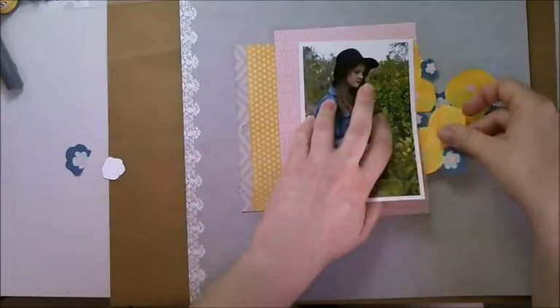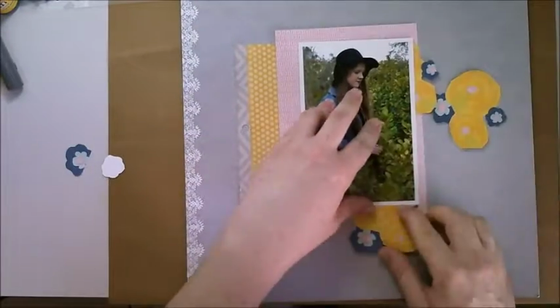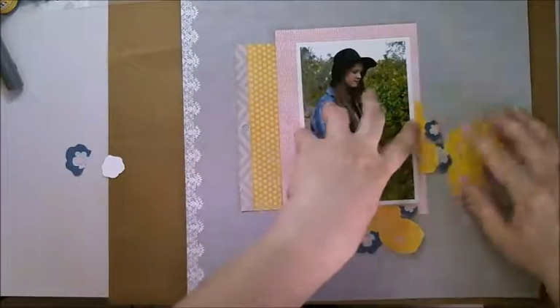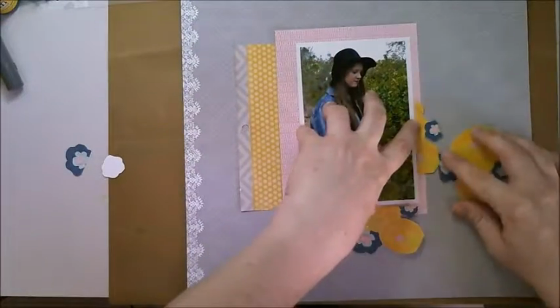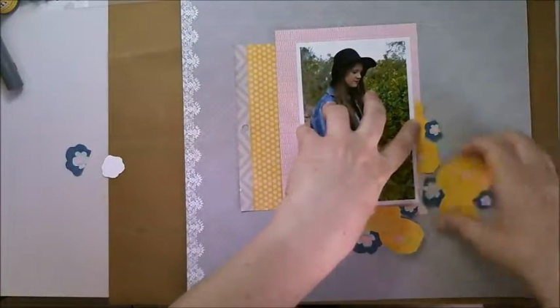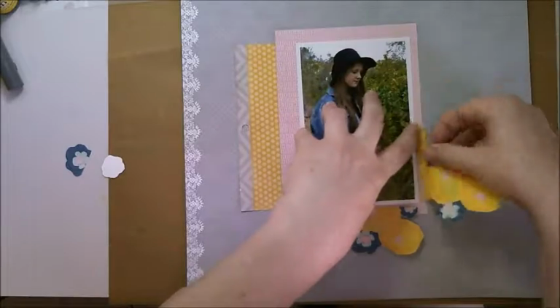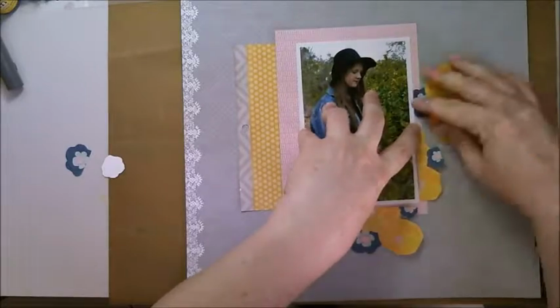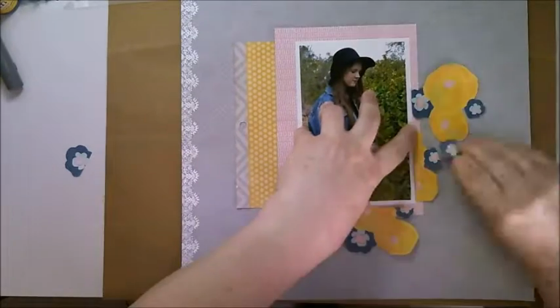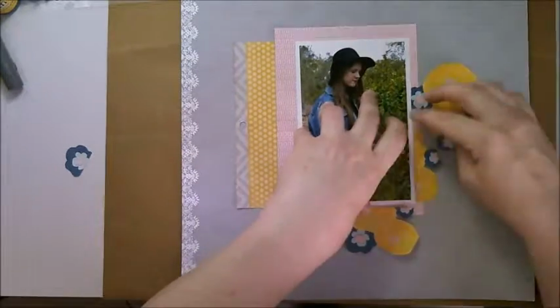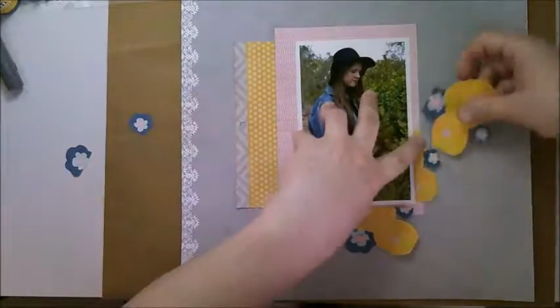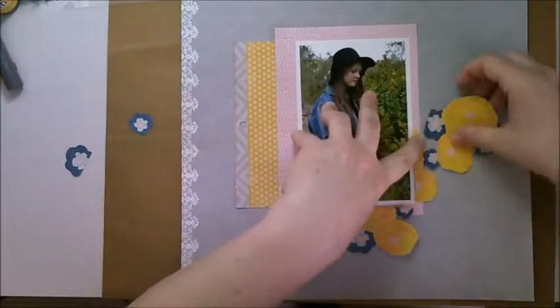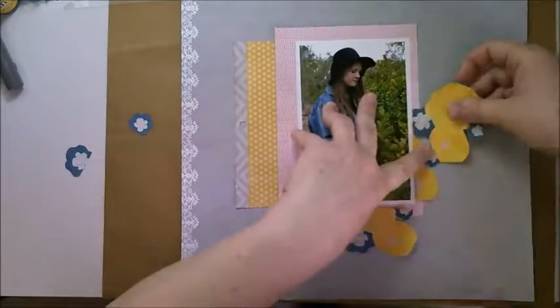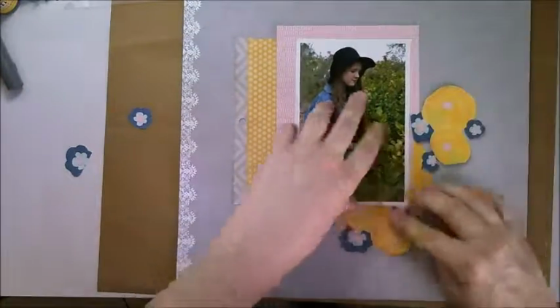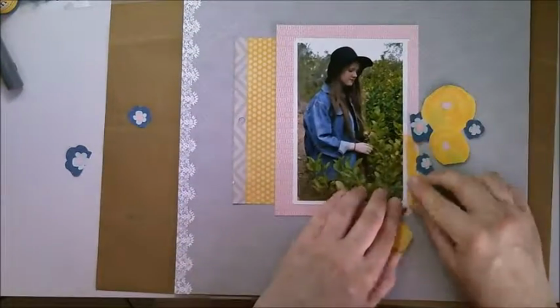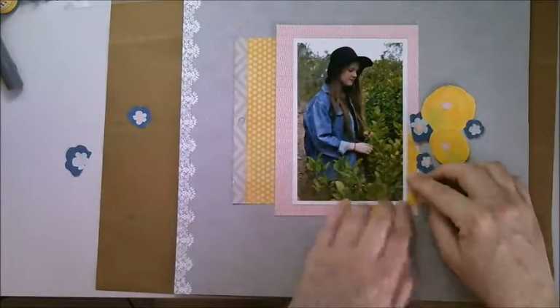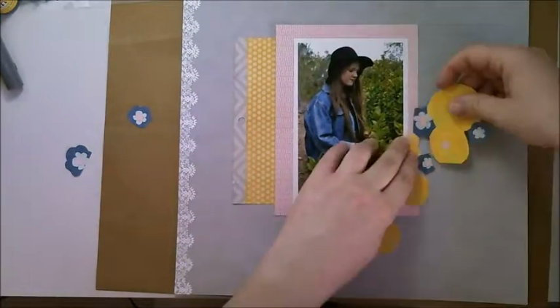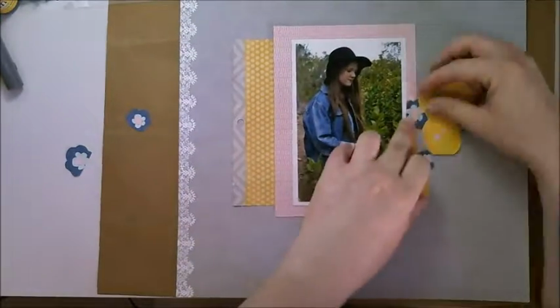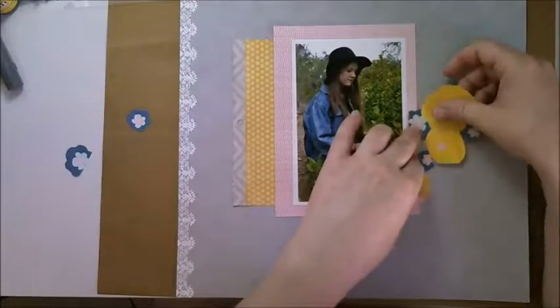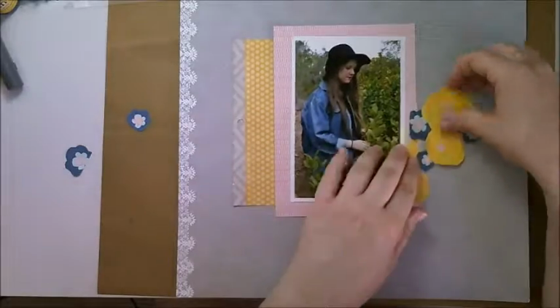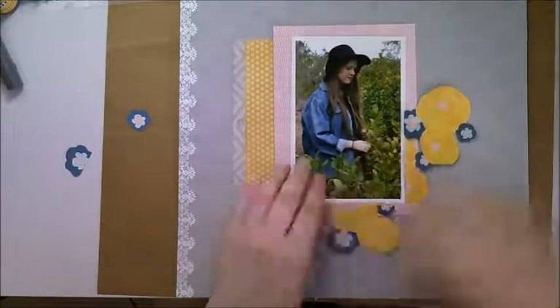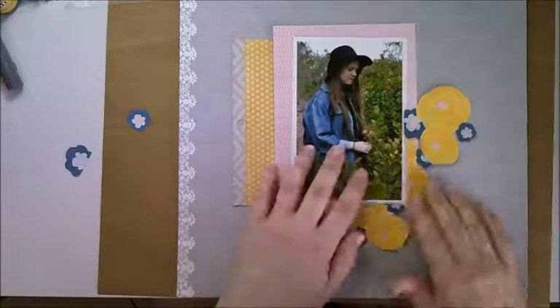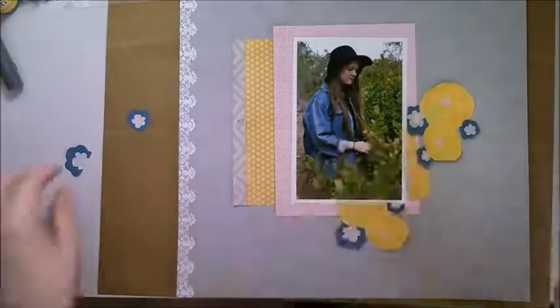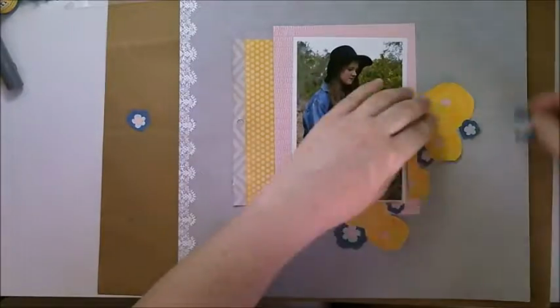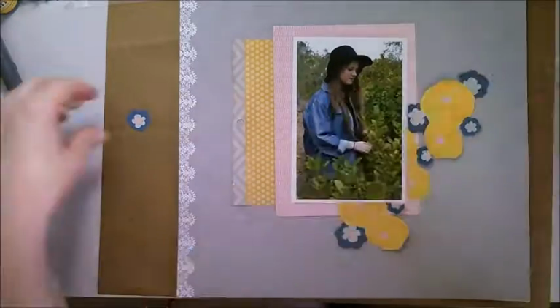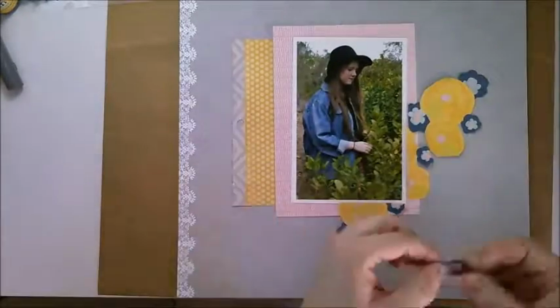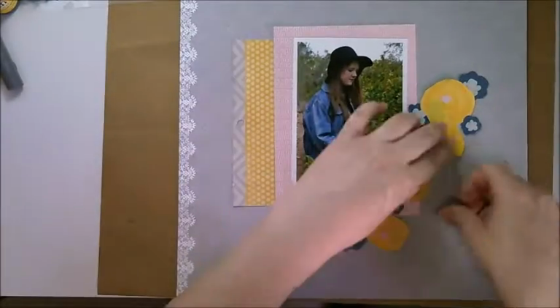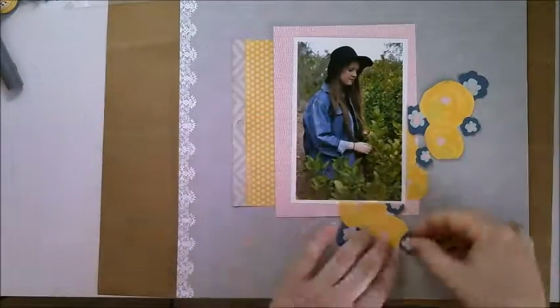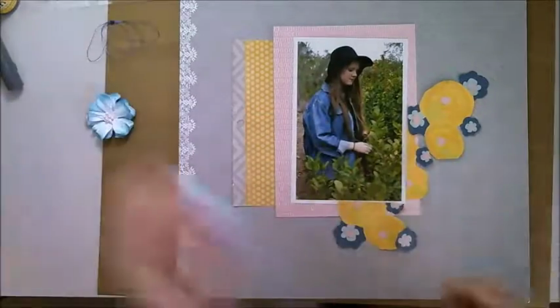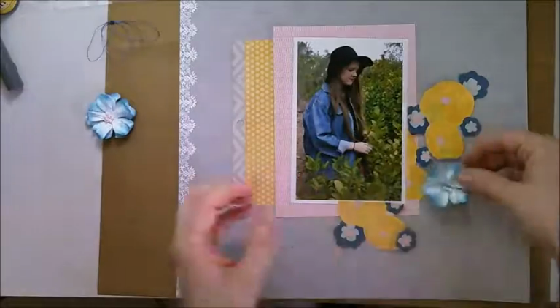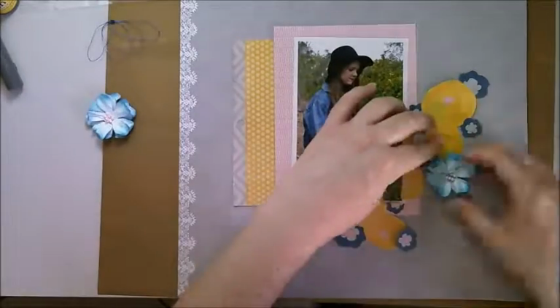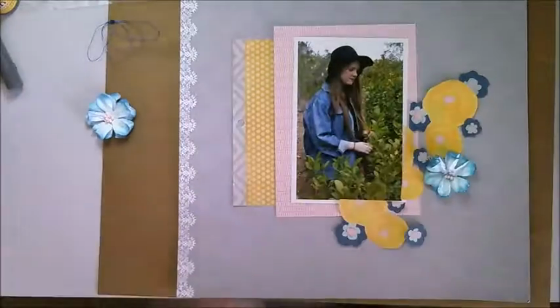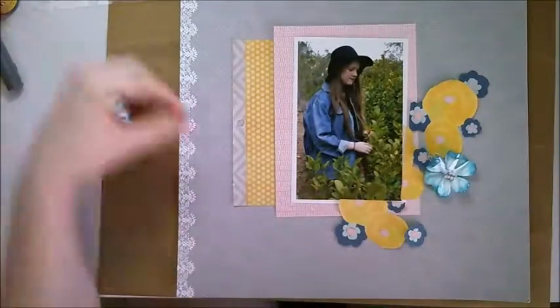I'm playing with my fussy cut flowers to see if they're going to work how I want them to. I'm getting a basic idea before going any further because I have no plan for this layout — it was just let's start playing with these supplies and see where it takes us, as is often the case when I'm scrapbooking.